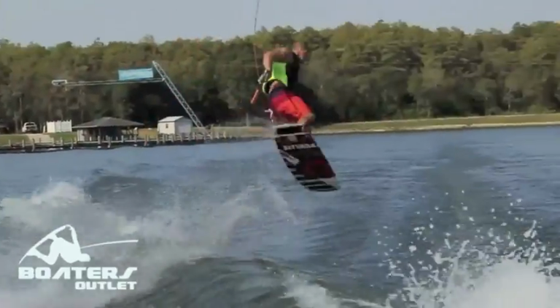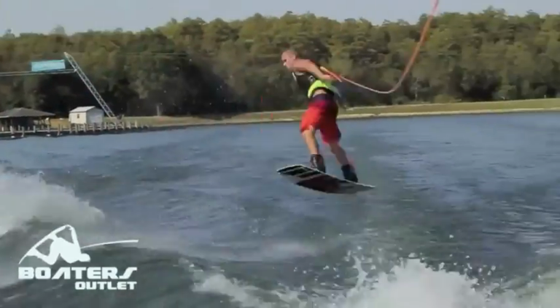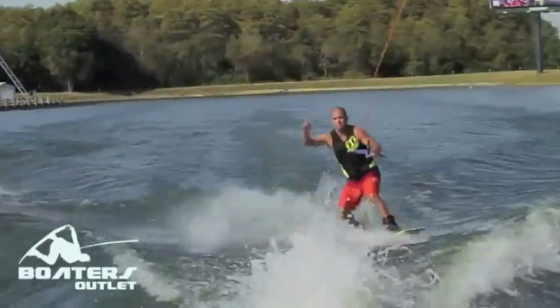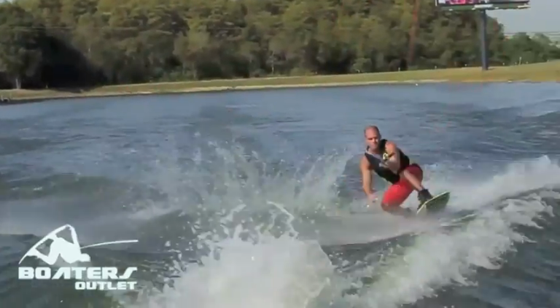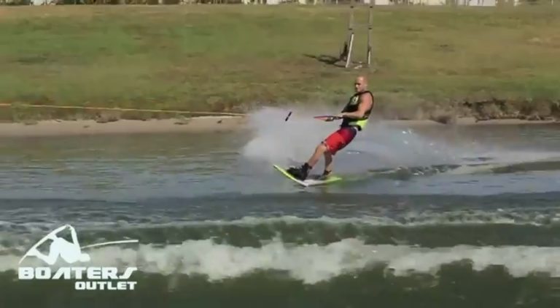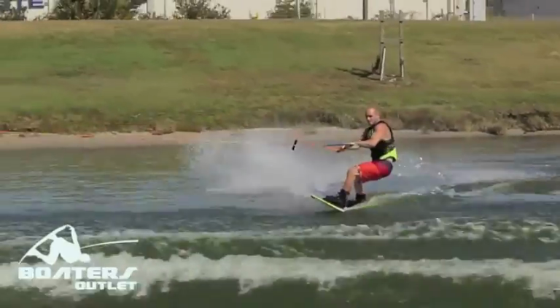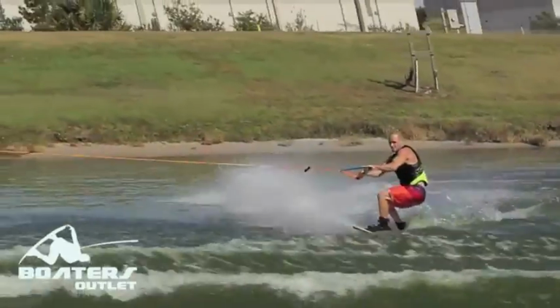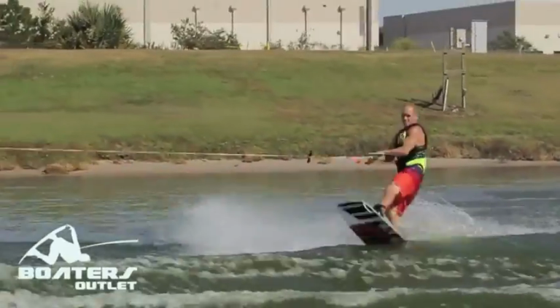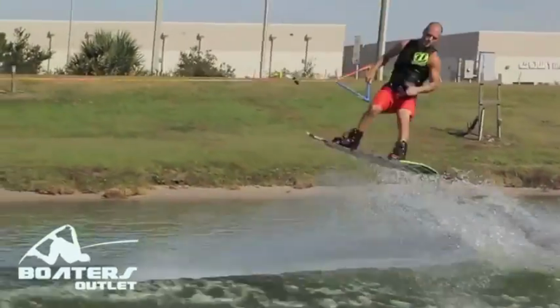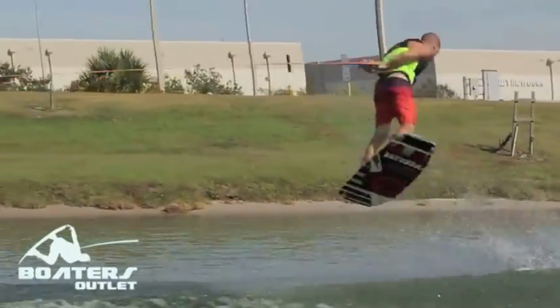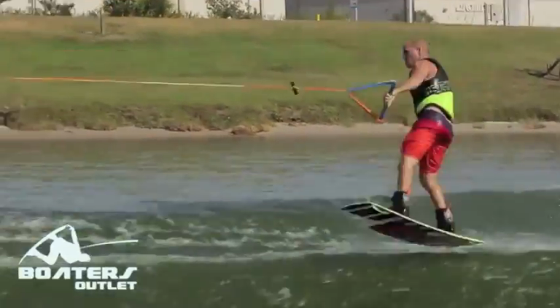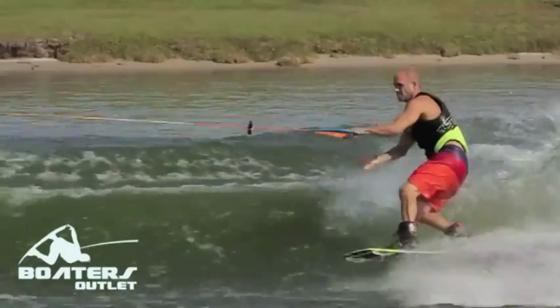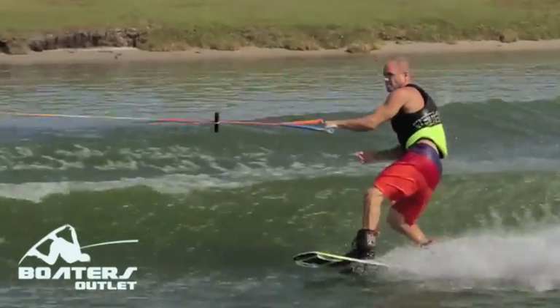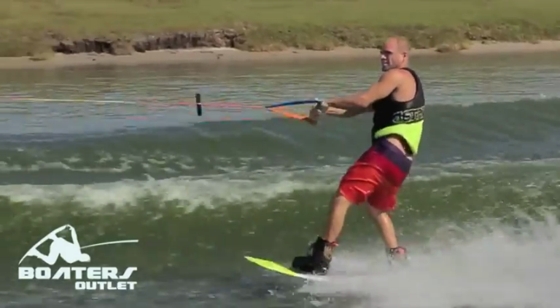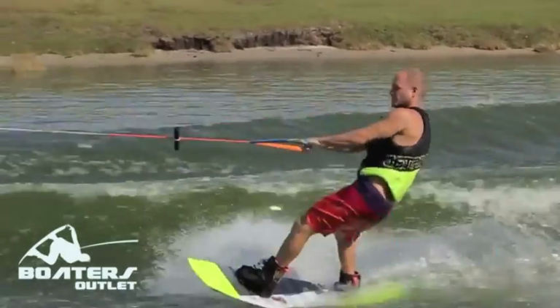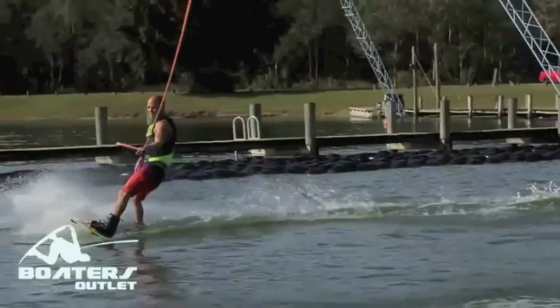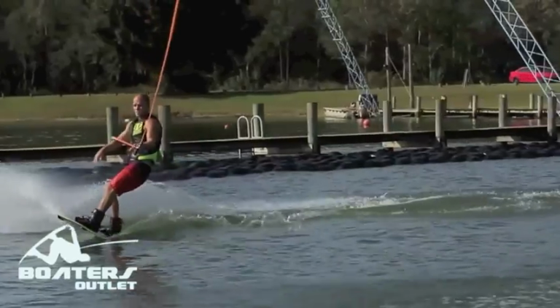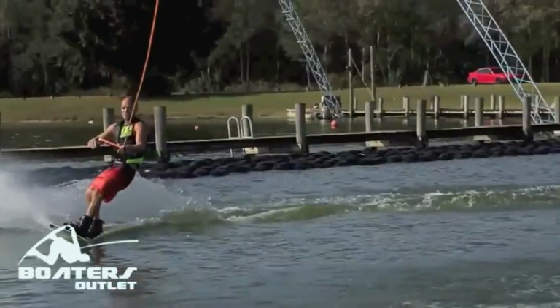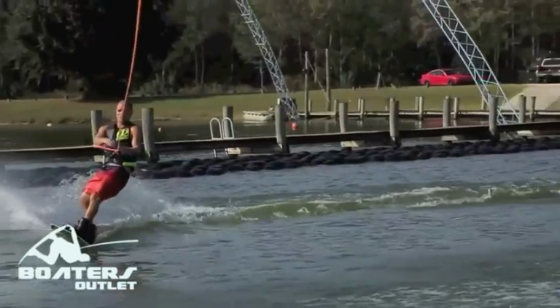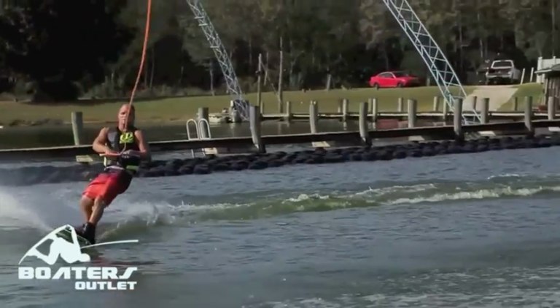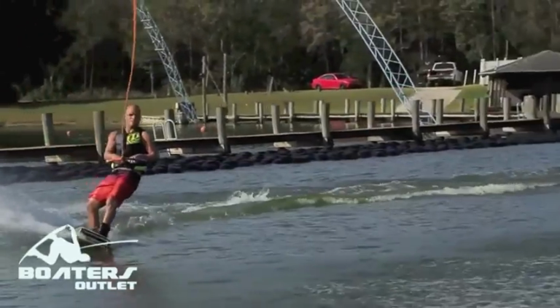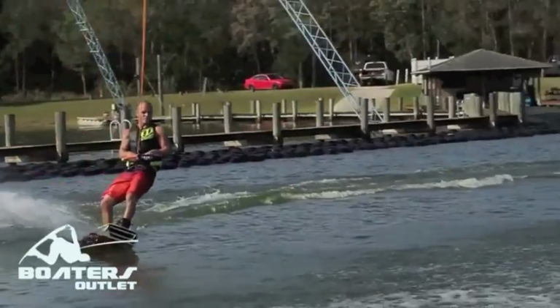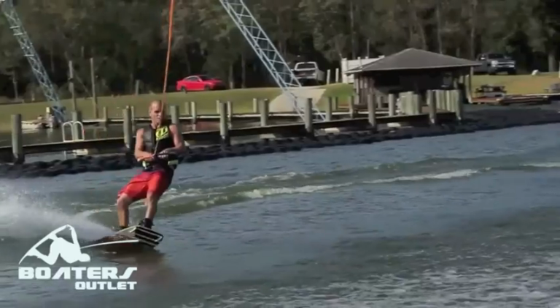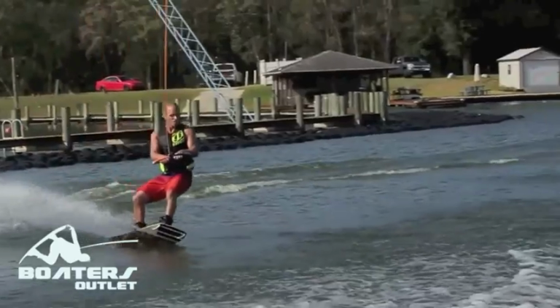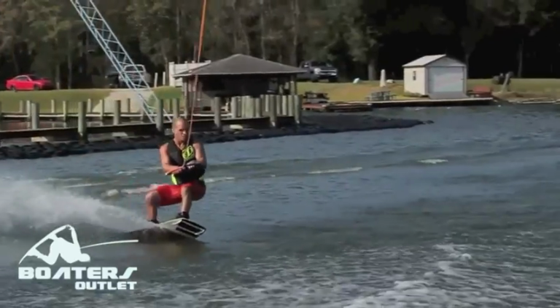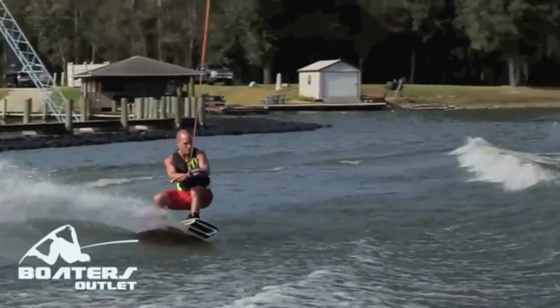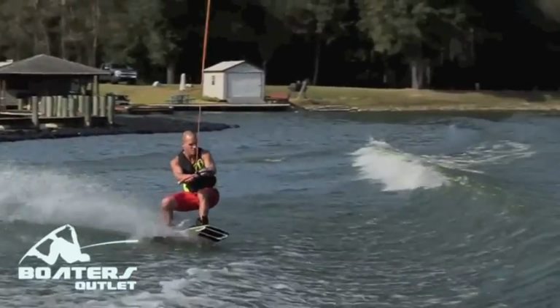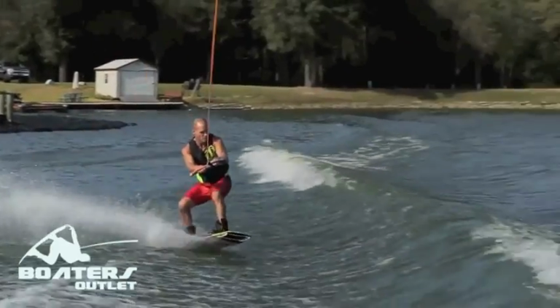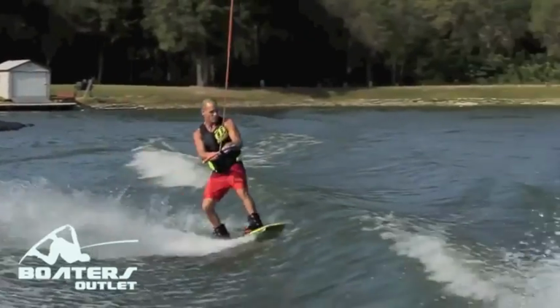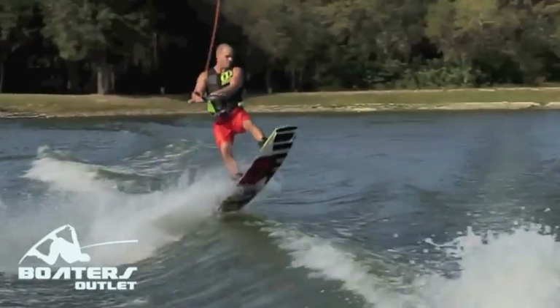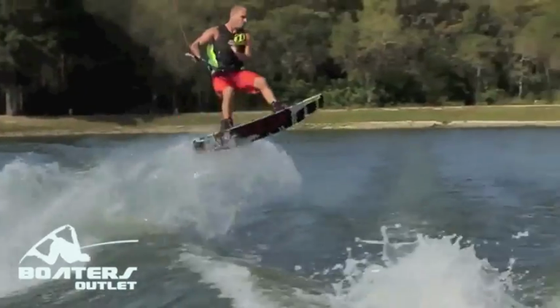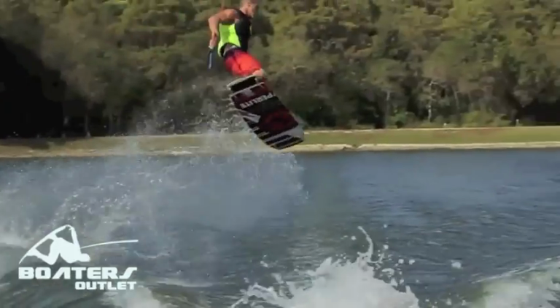When you go for a wake to wake, there's going to be a lot less chance of you taking a hard fall, and you're going to feel a lot better when you try it. When going wake to wake for your first time, keeping the rope around 60 feet is probably a good place to start, and the speed around 20 miles an hour.